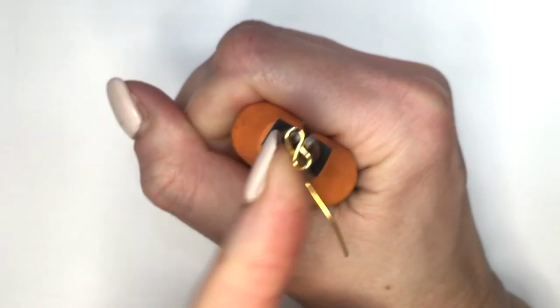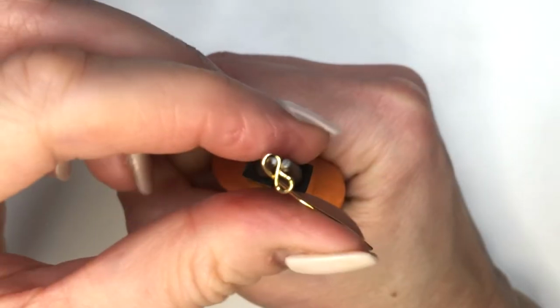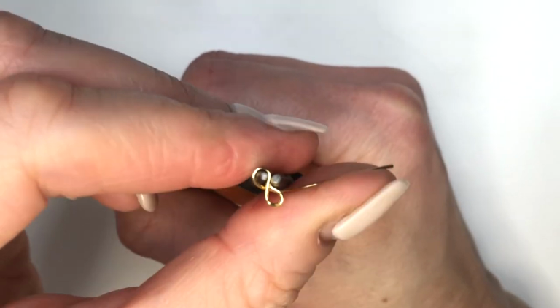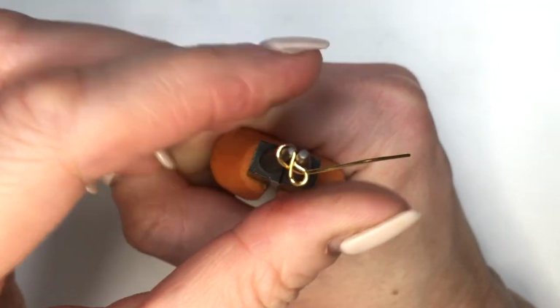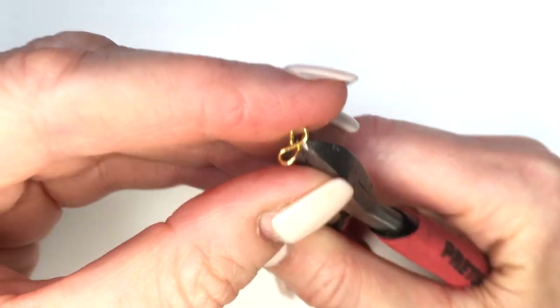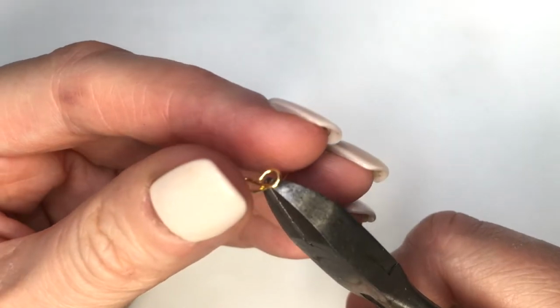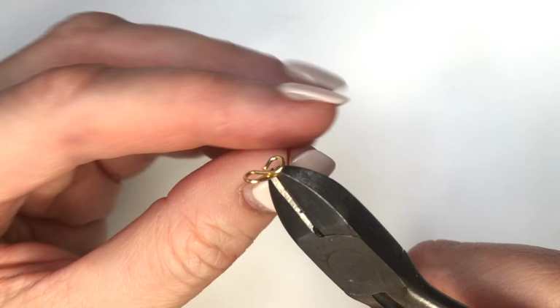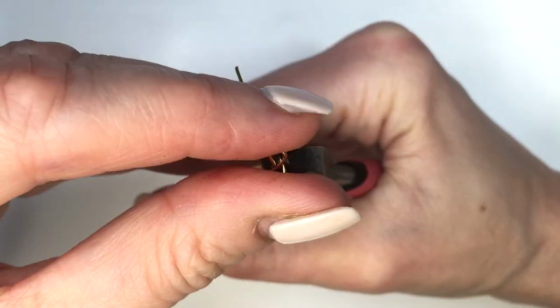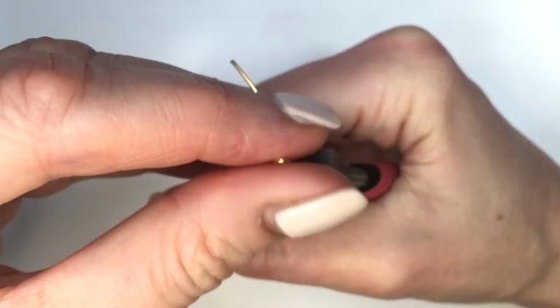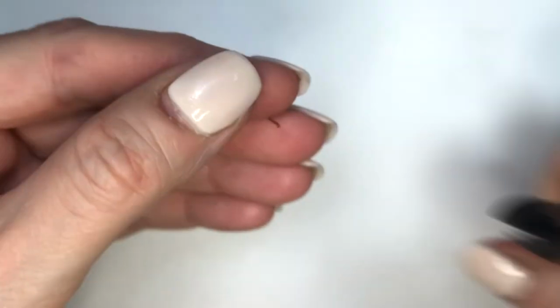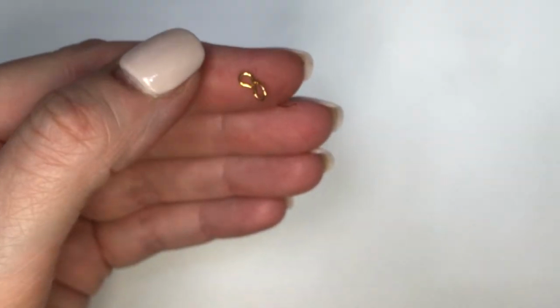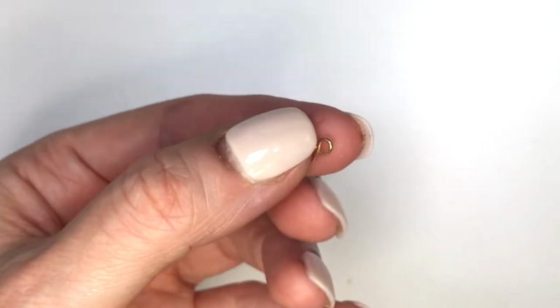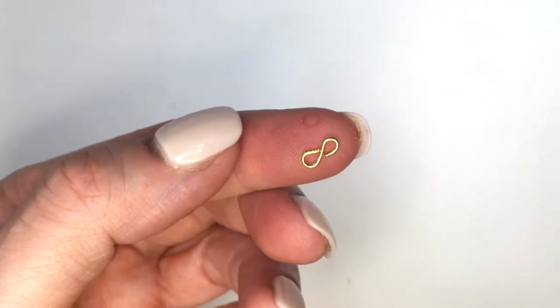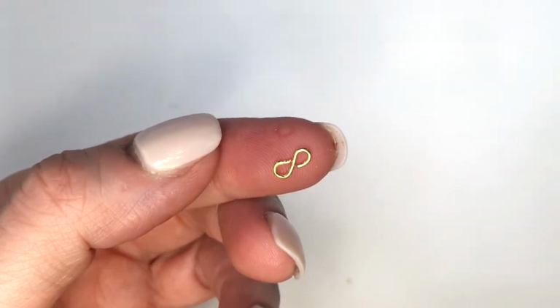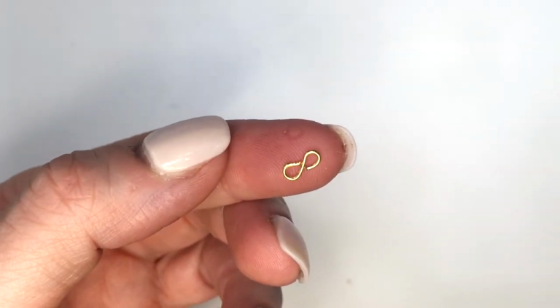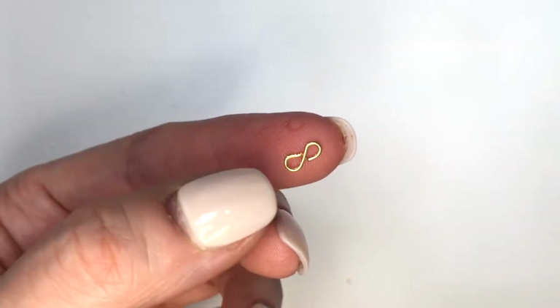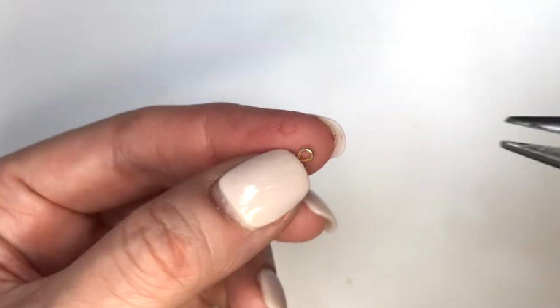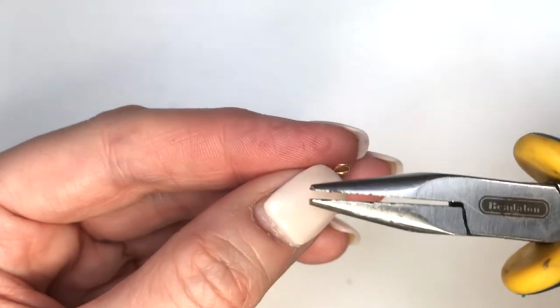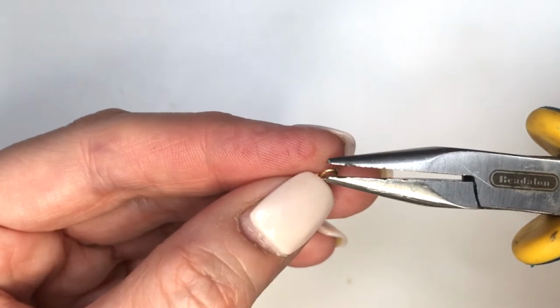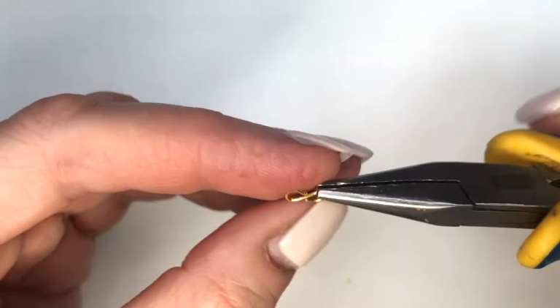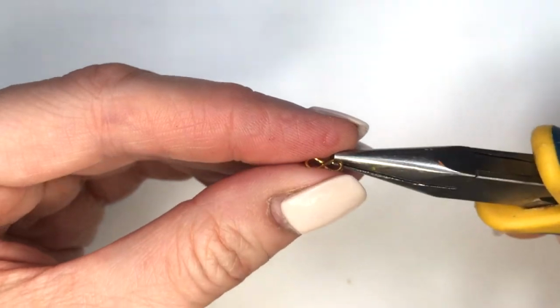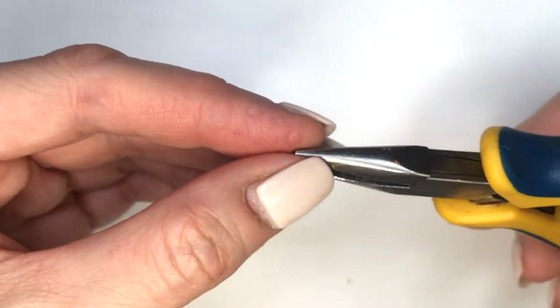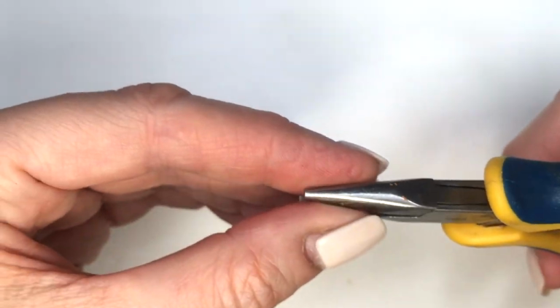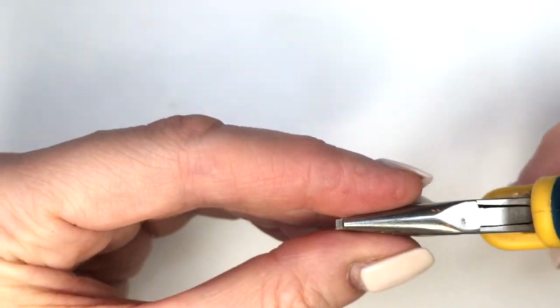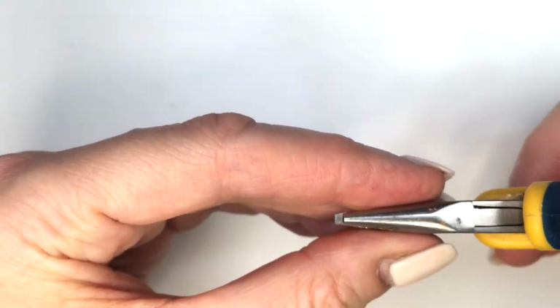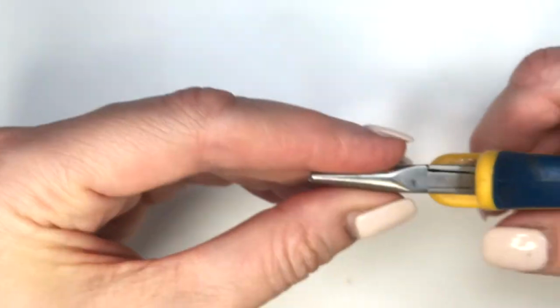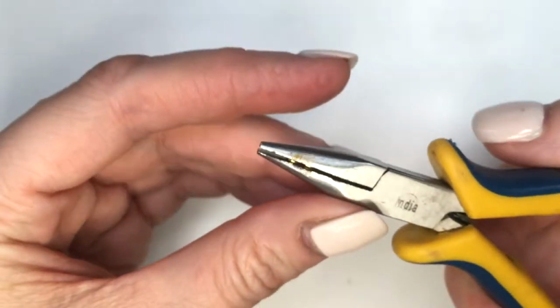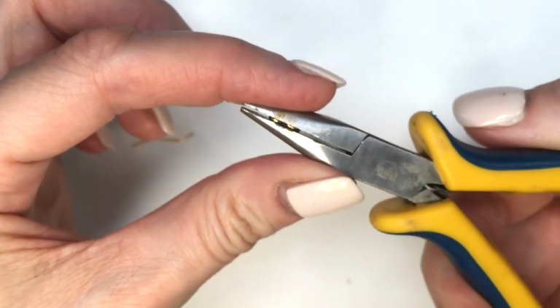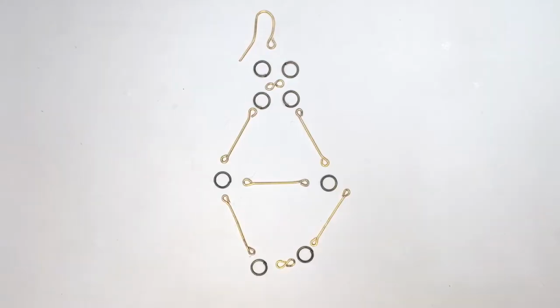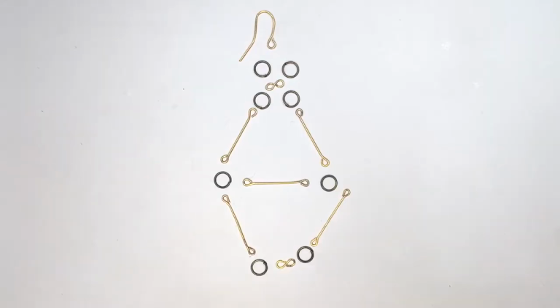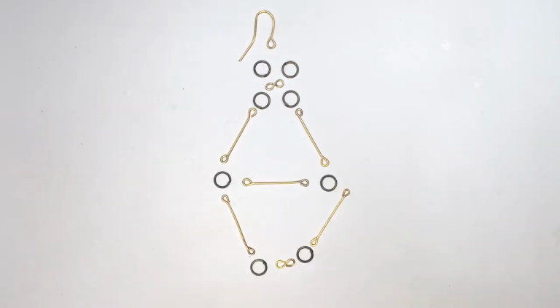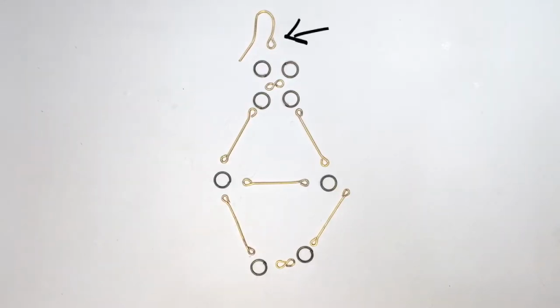Then just cutting the excess. This shape is an infinity design but some people call it a figure eight — it's pretty much up to how you call it. Then I flatten and smooth the whole thing with my pliers.